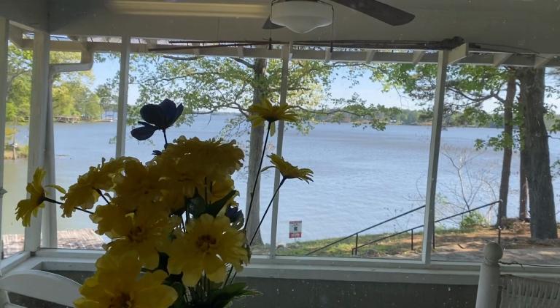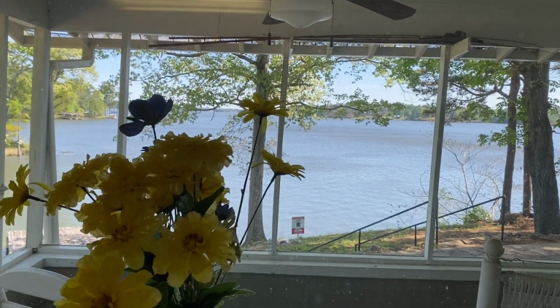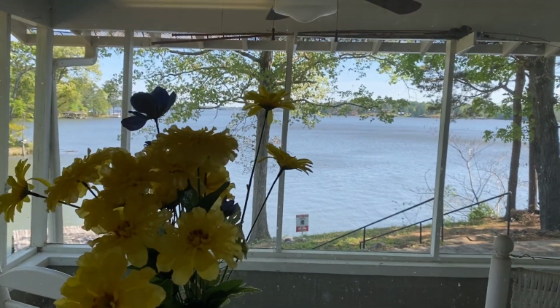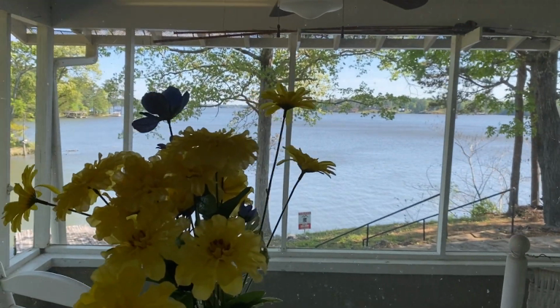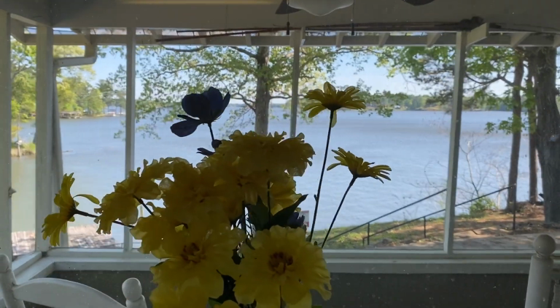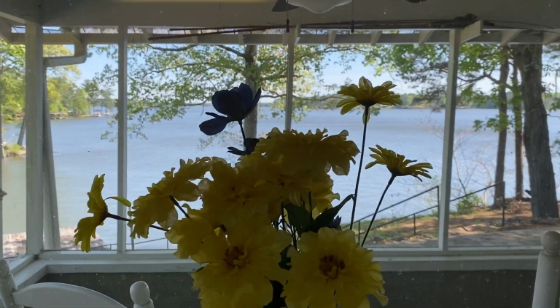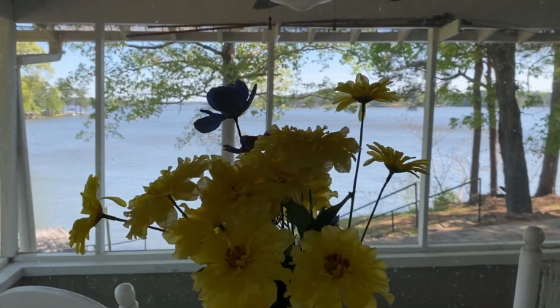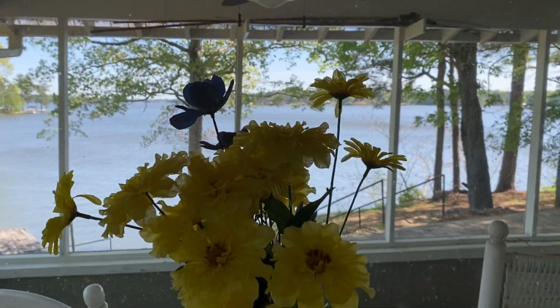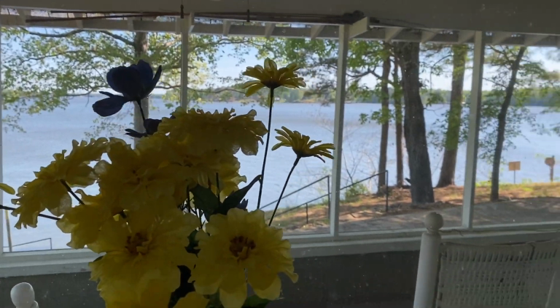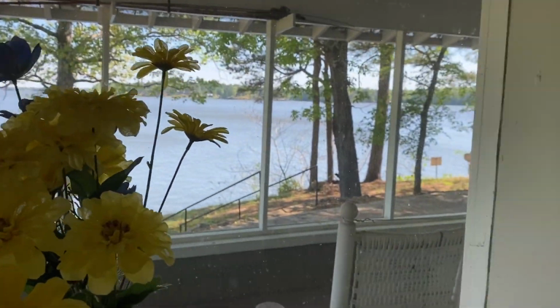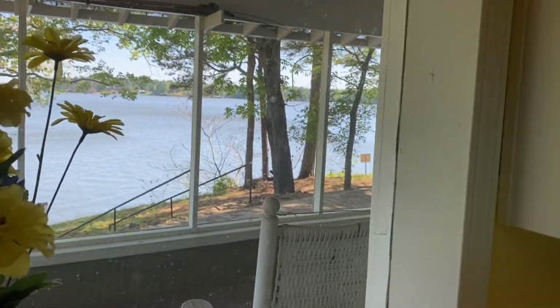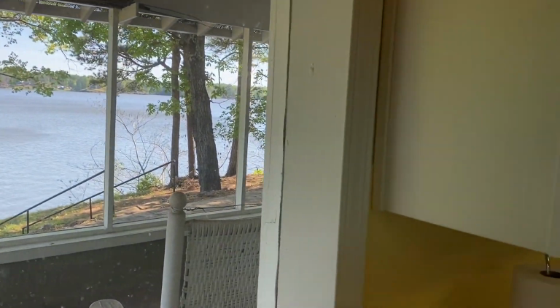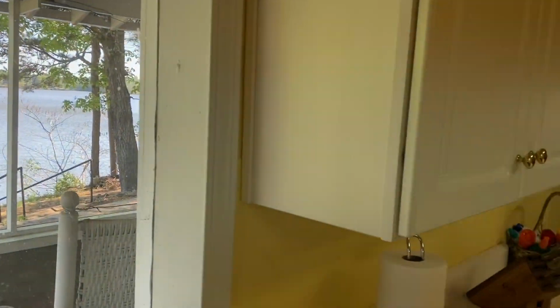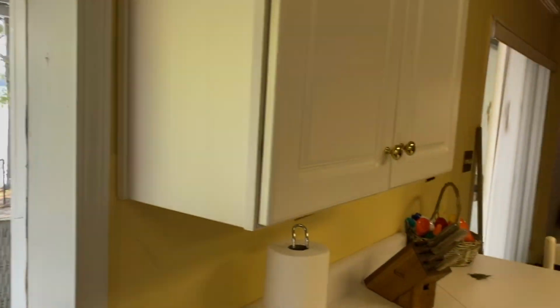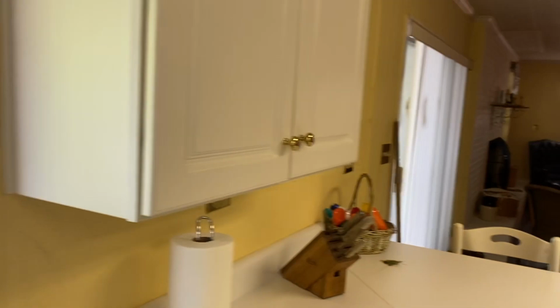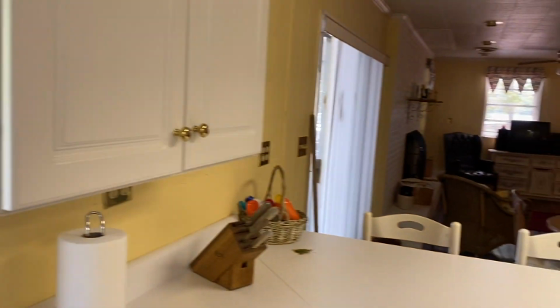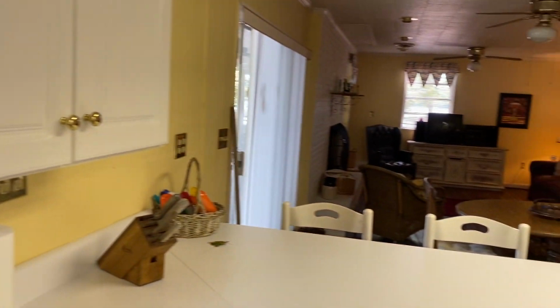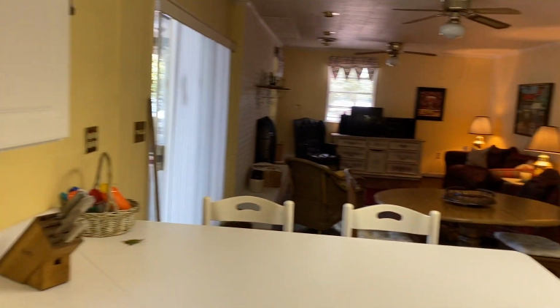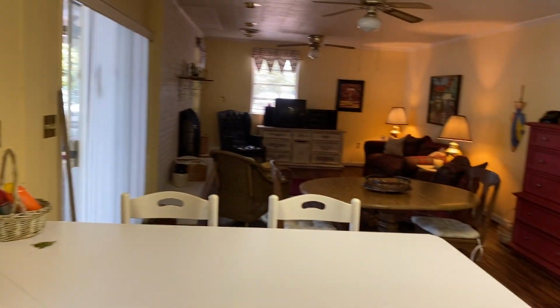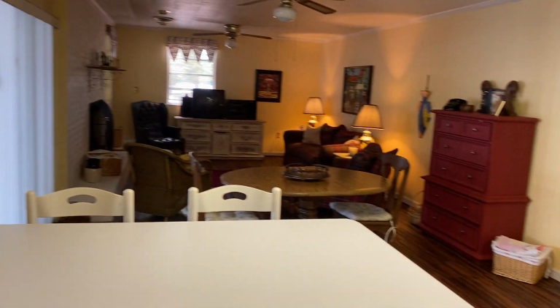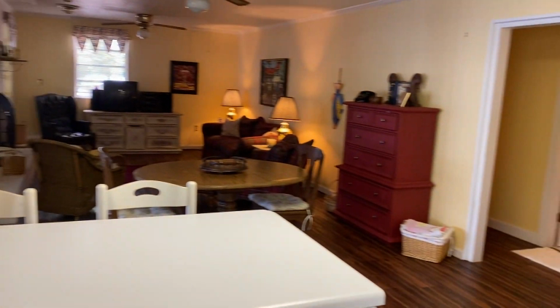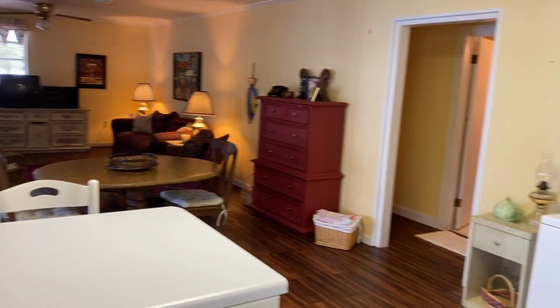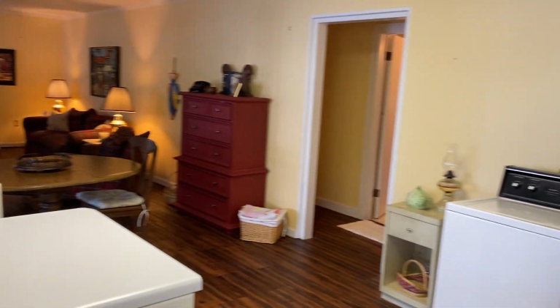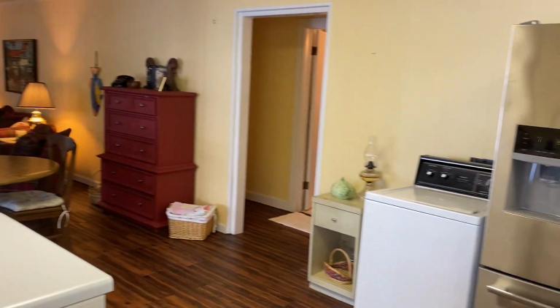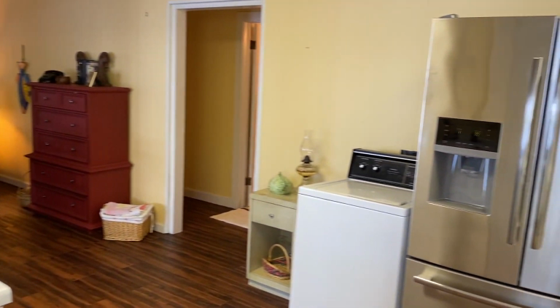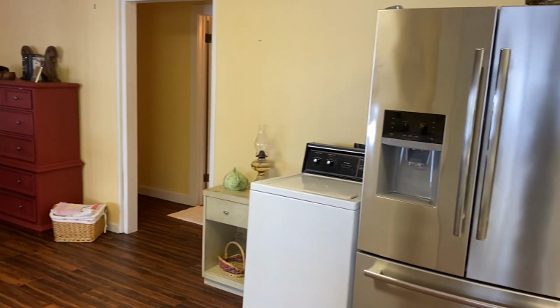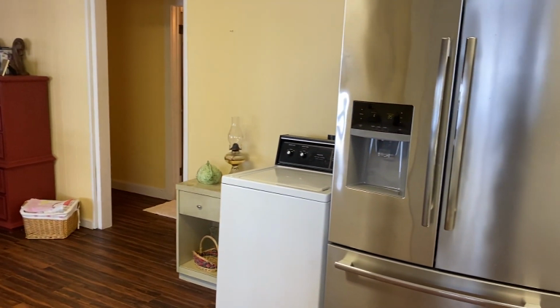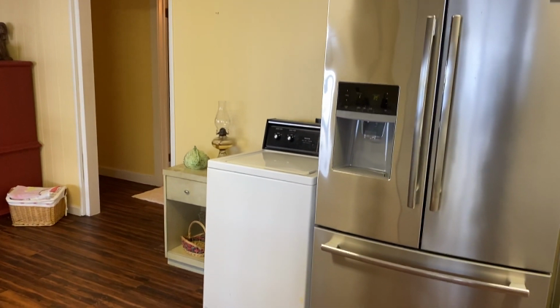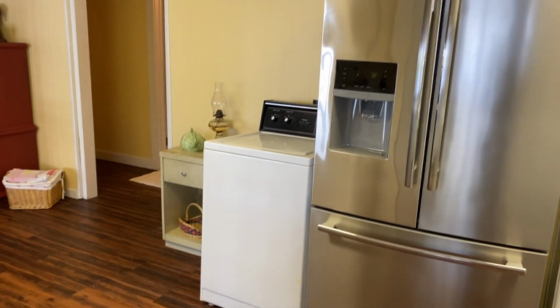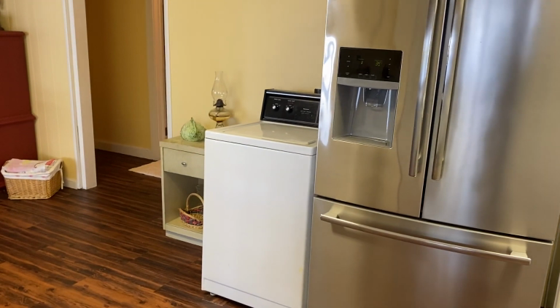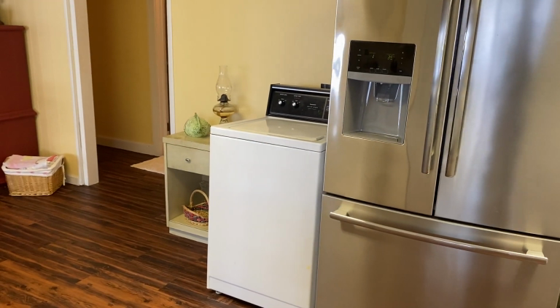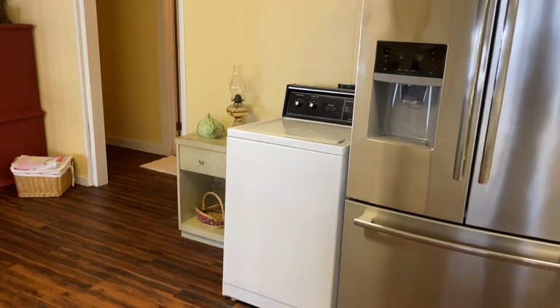Makes that chore a little more enjoyable. And yes, that's the washer in the kitchen.